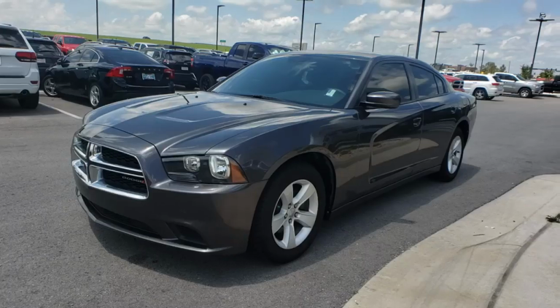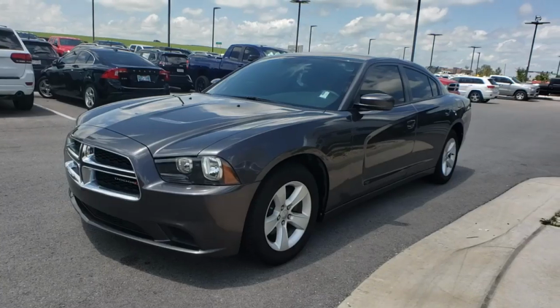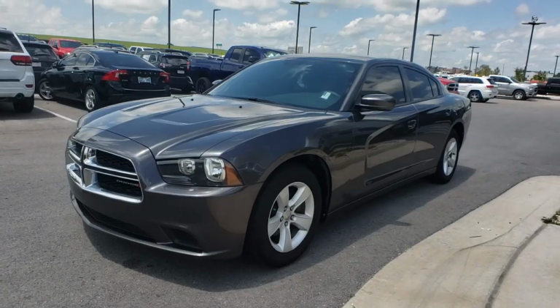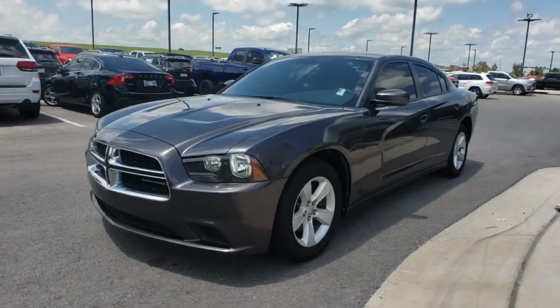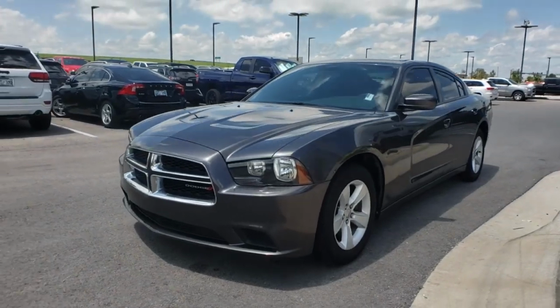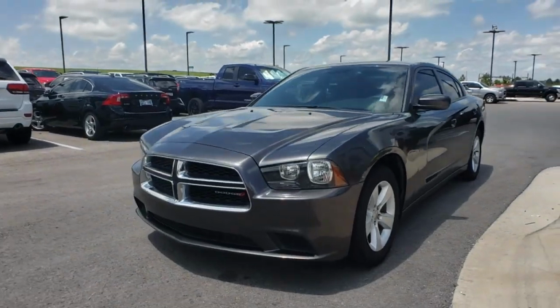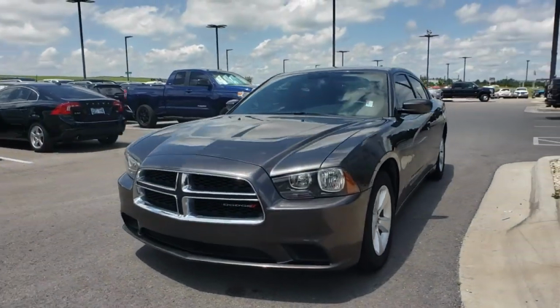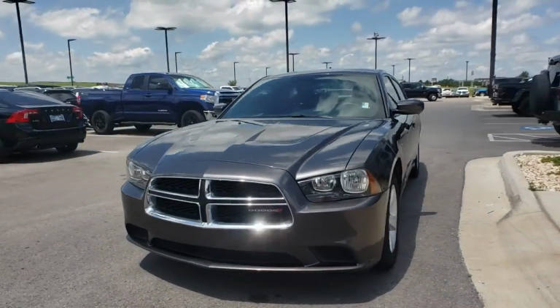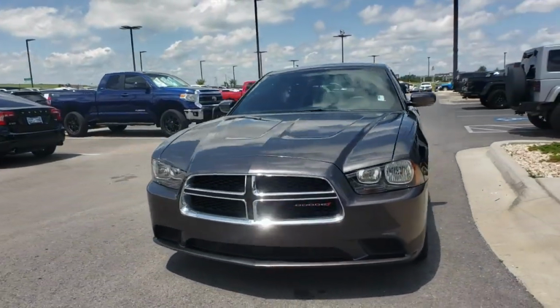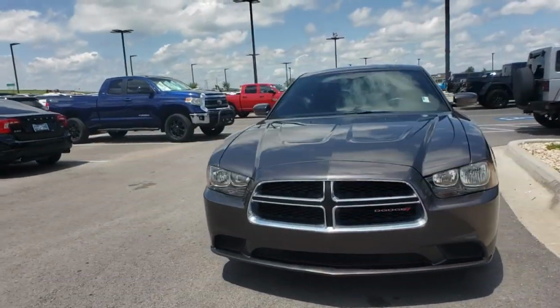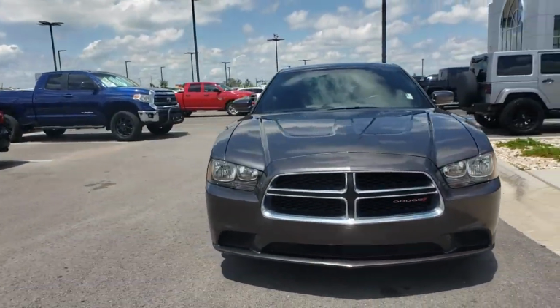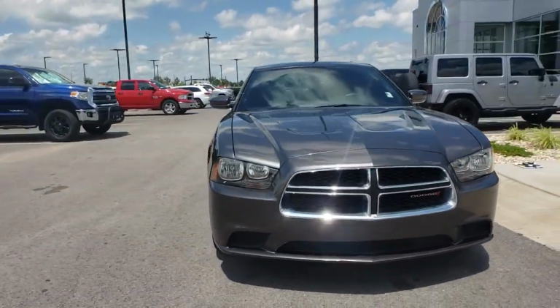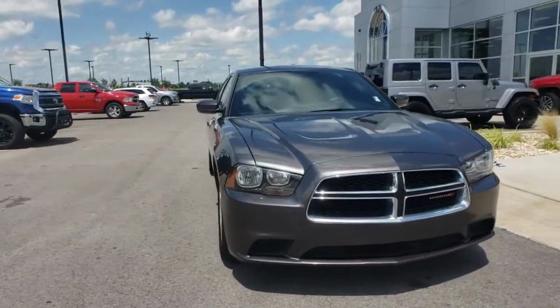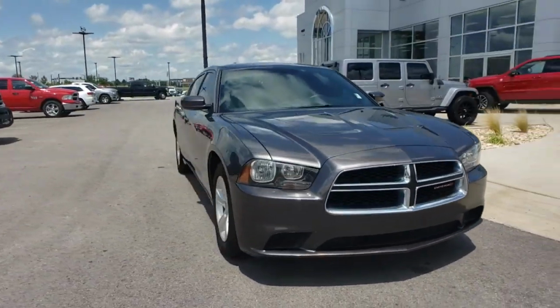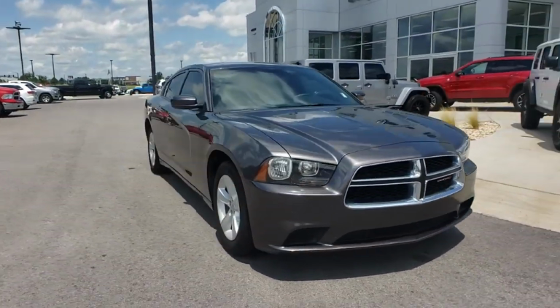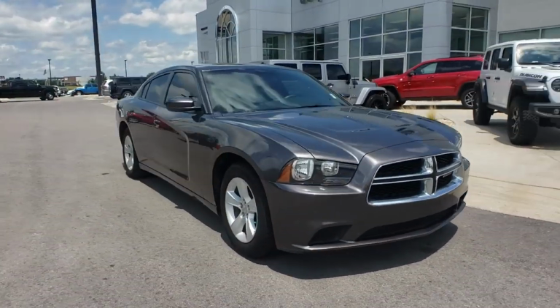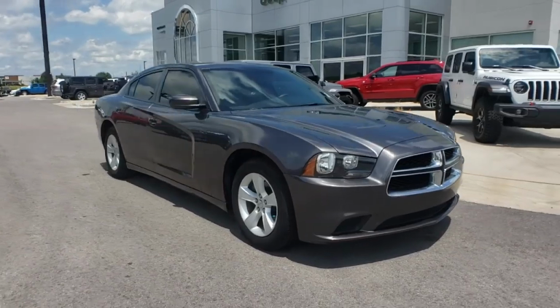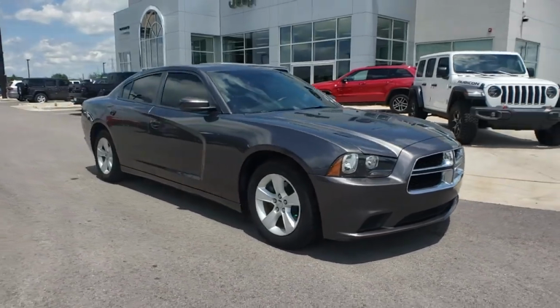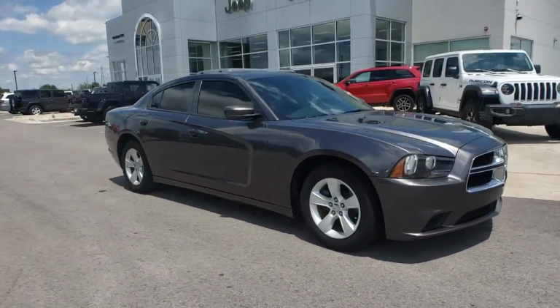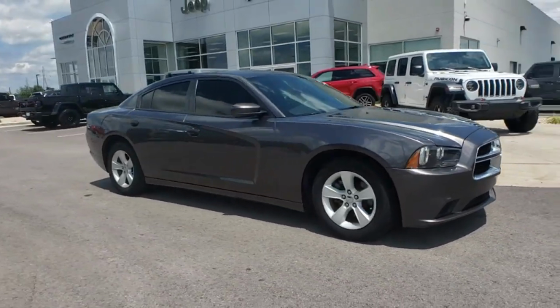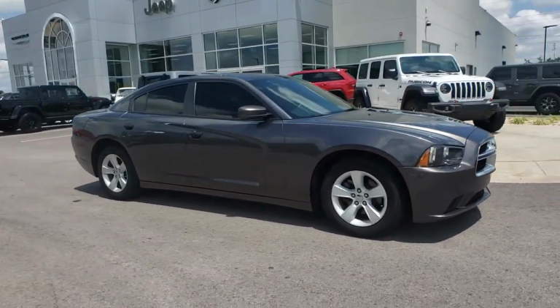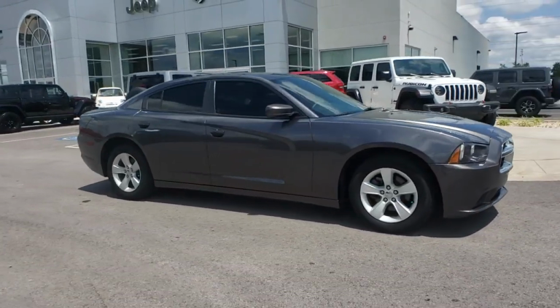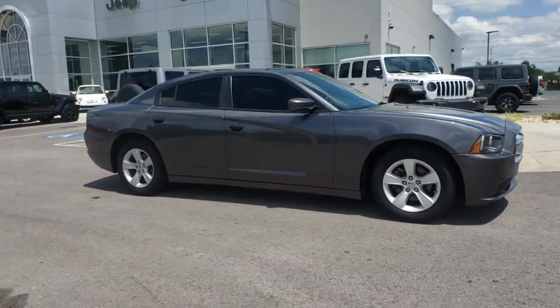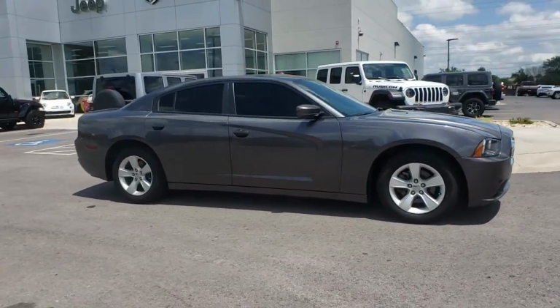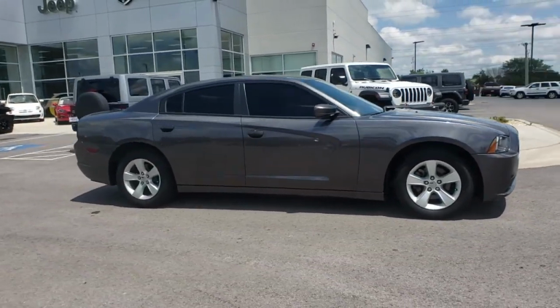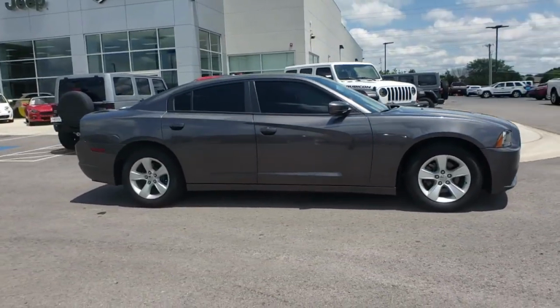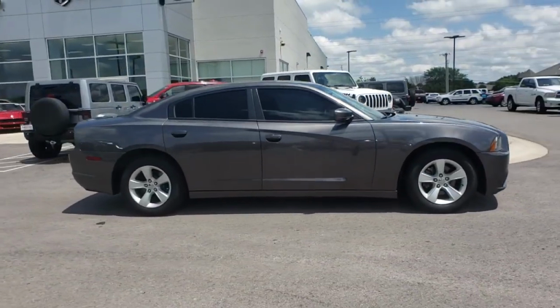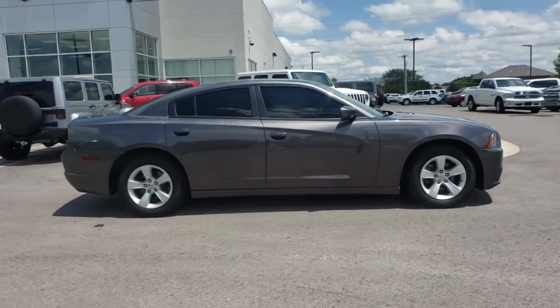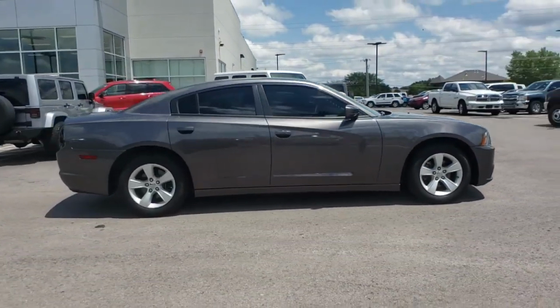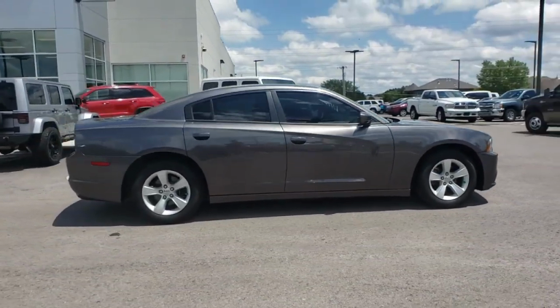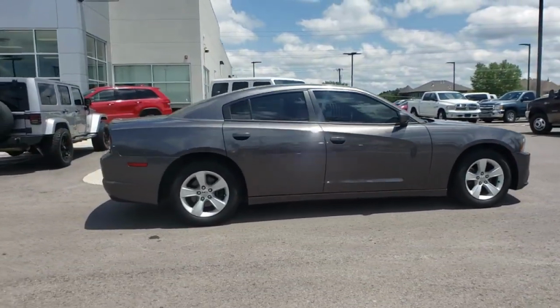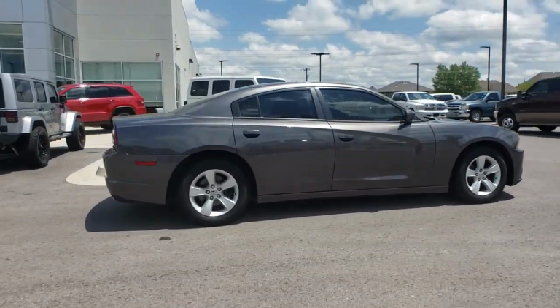The 2014 Dodge Charger injects some versatility, comfort, and sophistication into your muscle. The Charger is a powerful sedan that excites at every turn.